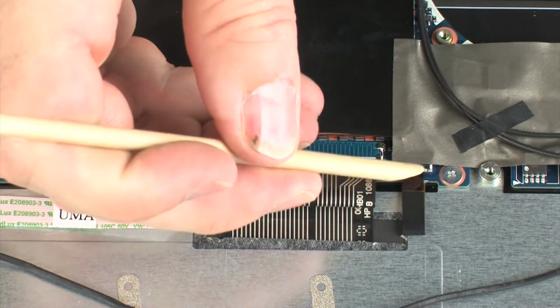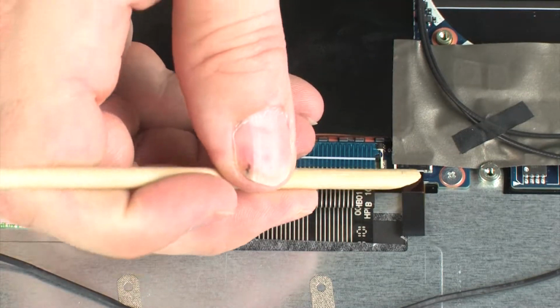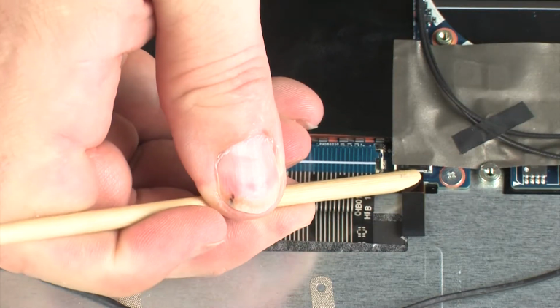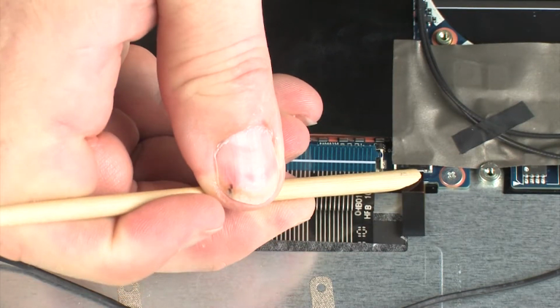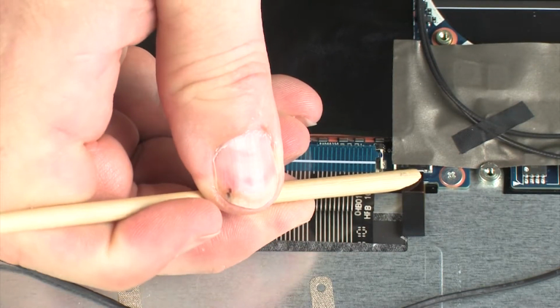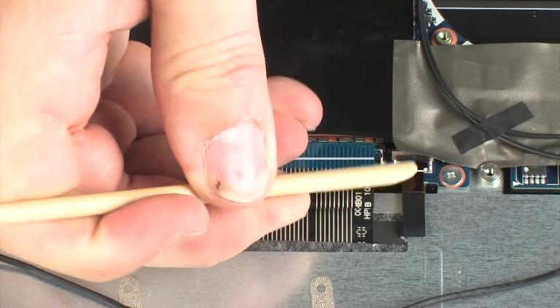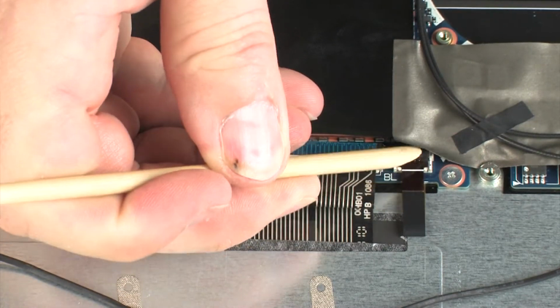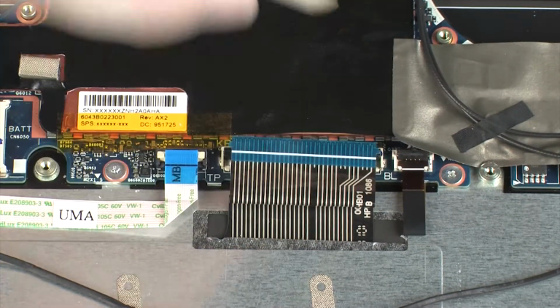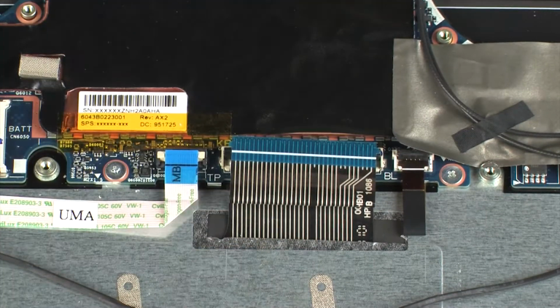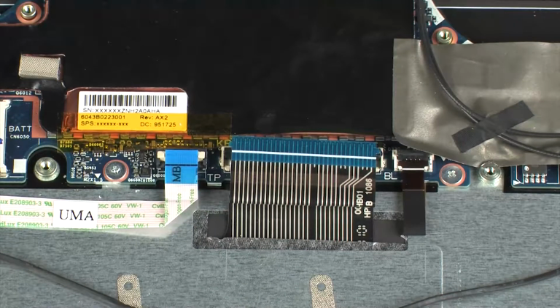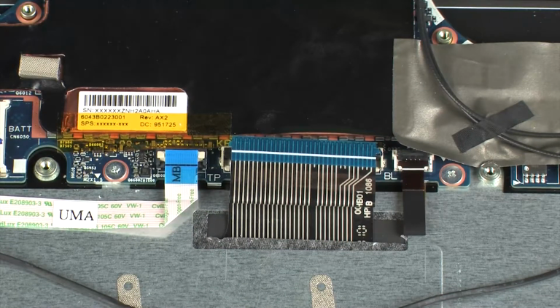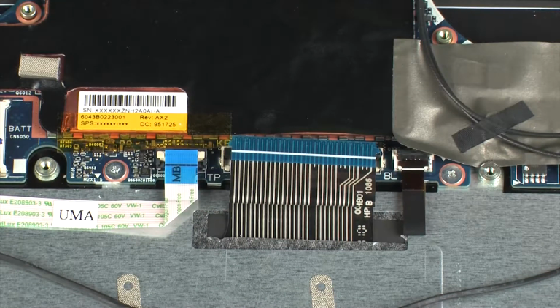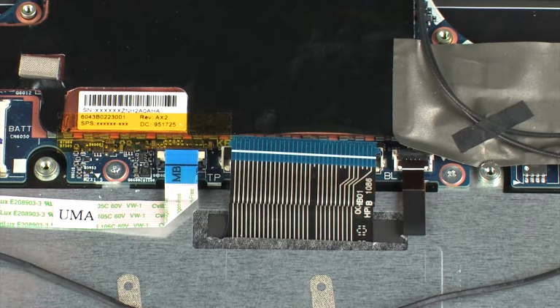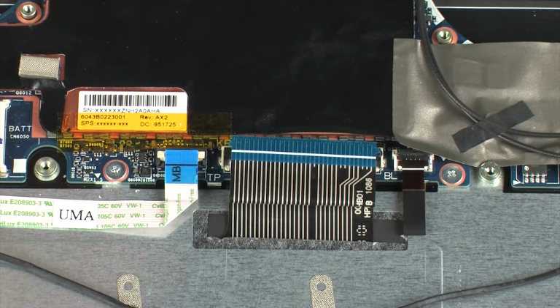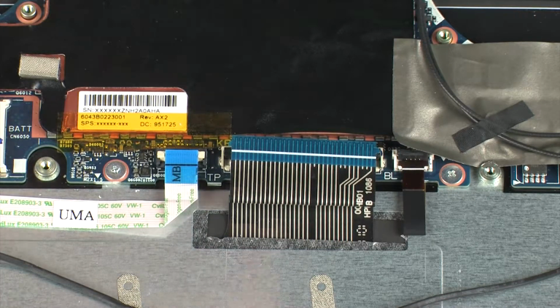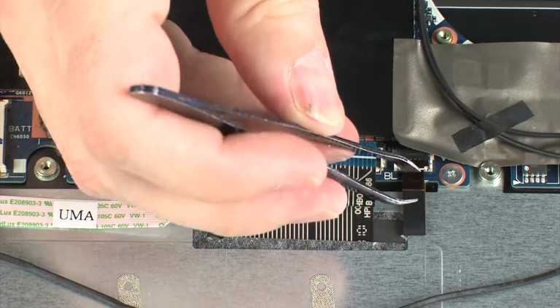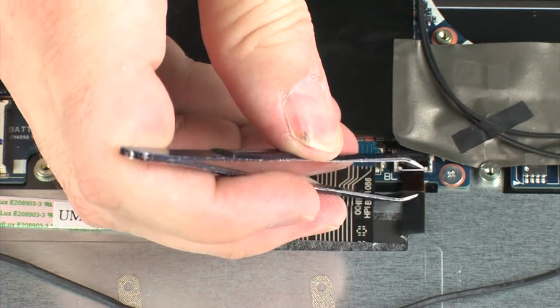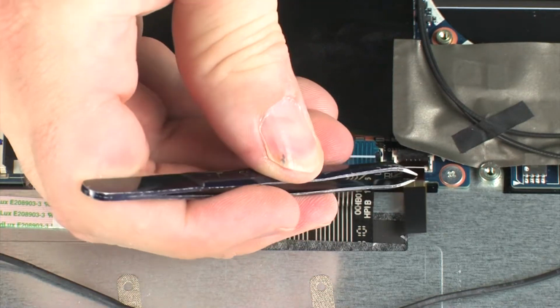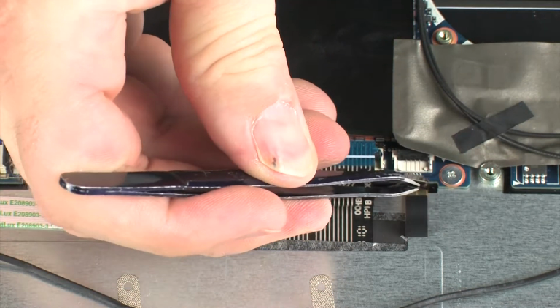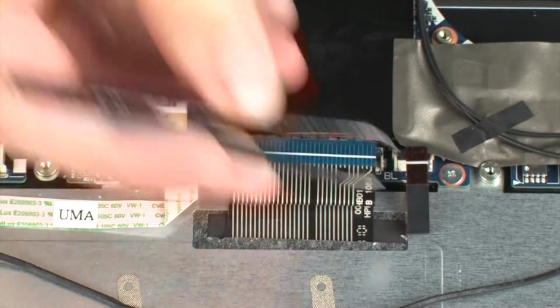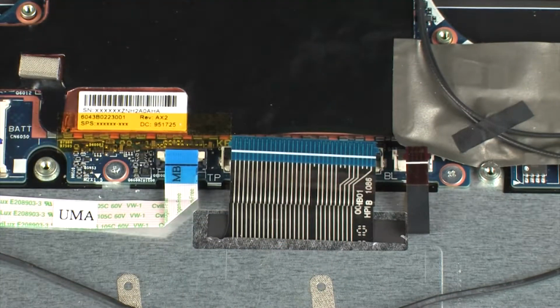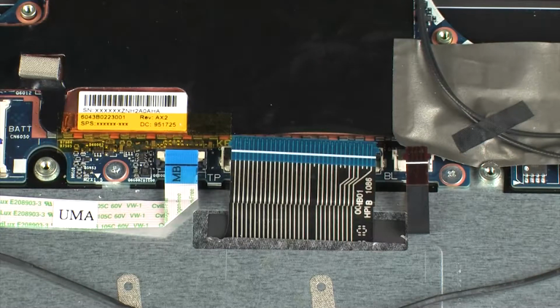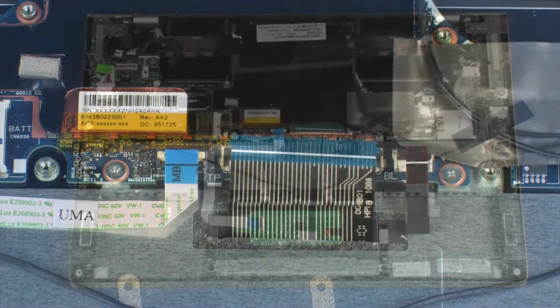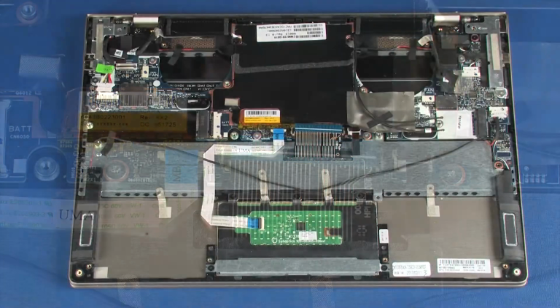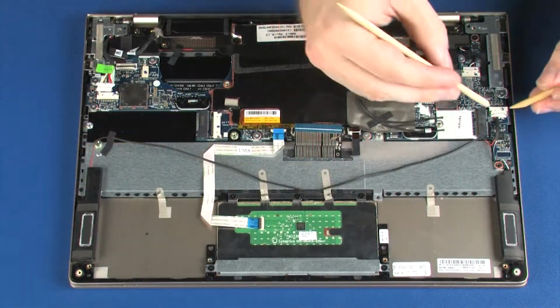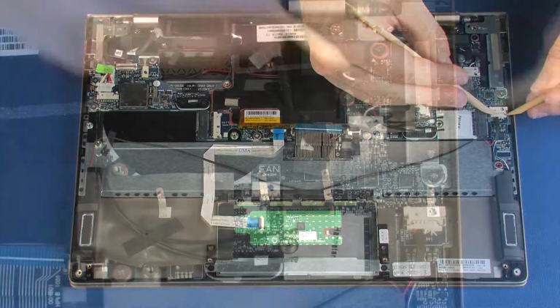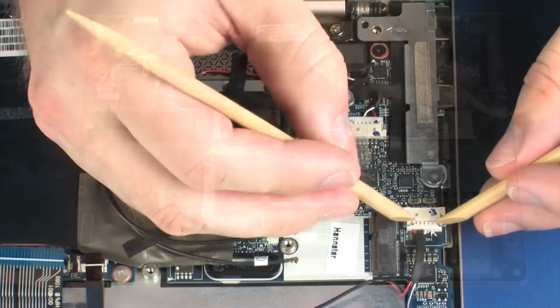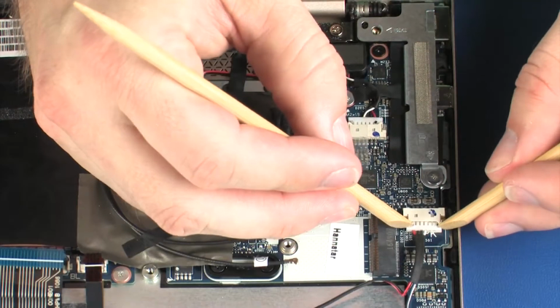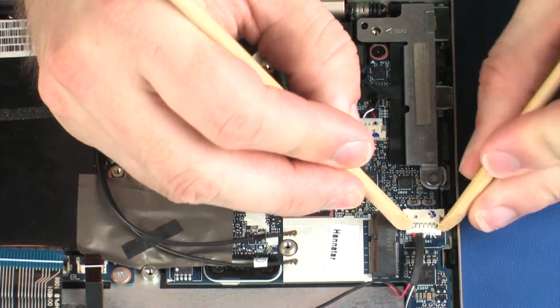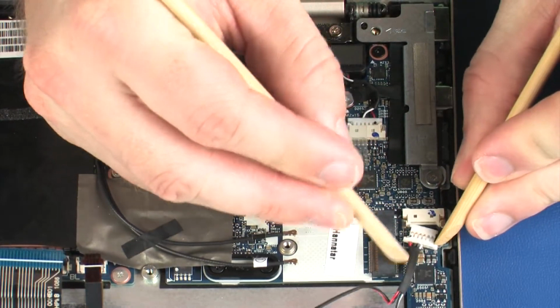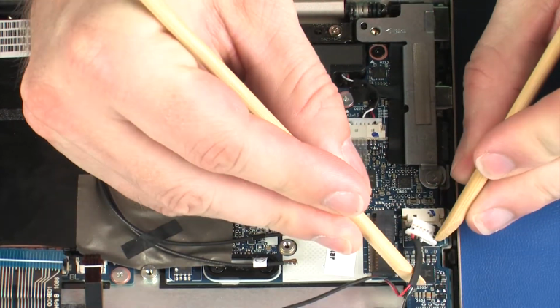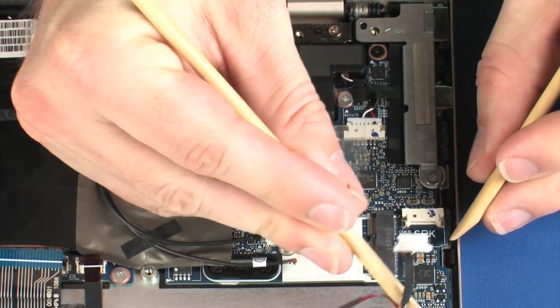Using minimal force, lift the locking bar up on the keyboard backlight ZIF connector and disconnect the keyboard backlight ribbon cable from the system board. Disconnect the front speaker cable from its connector on the system board.